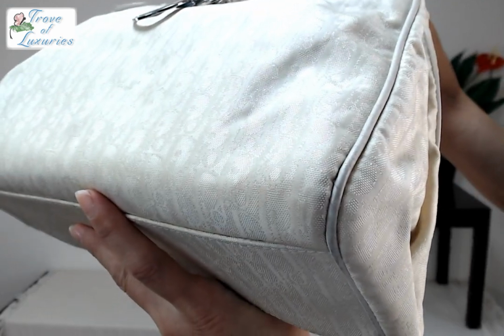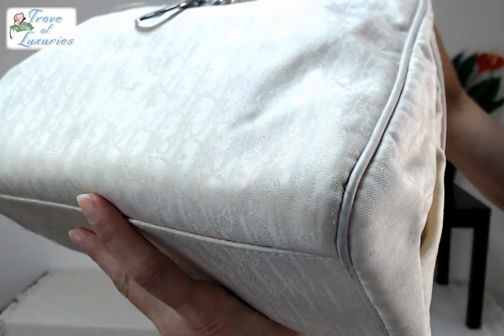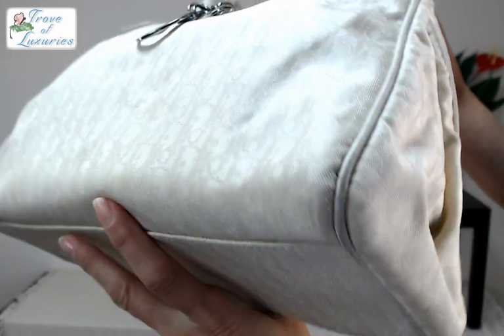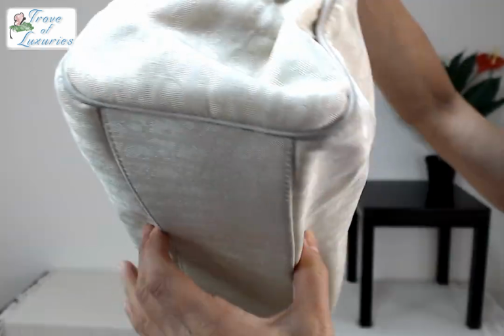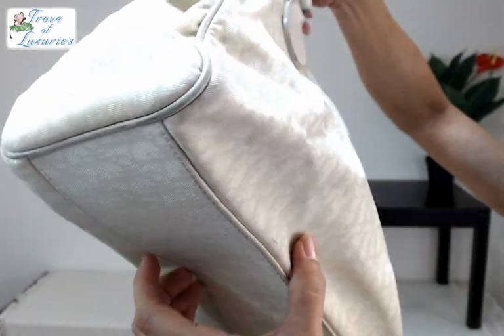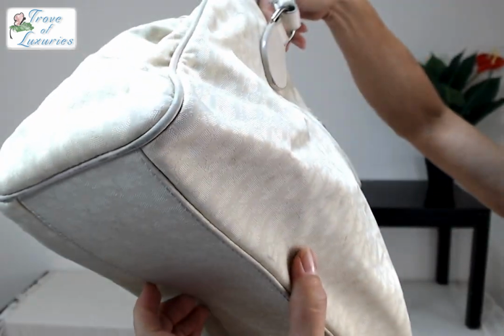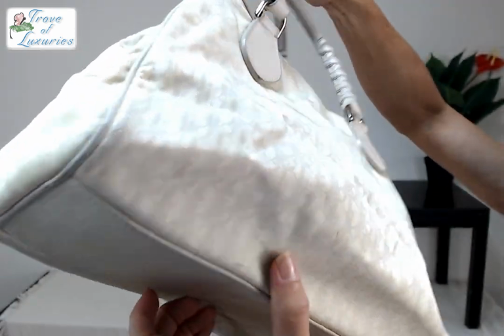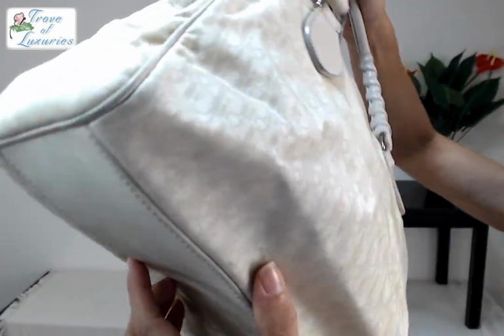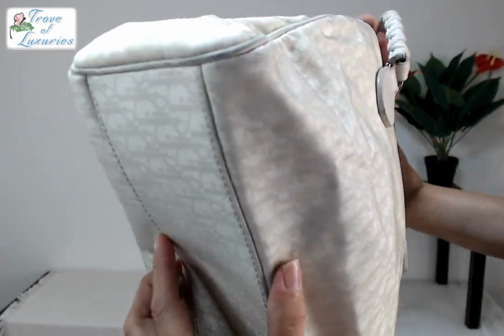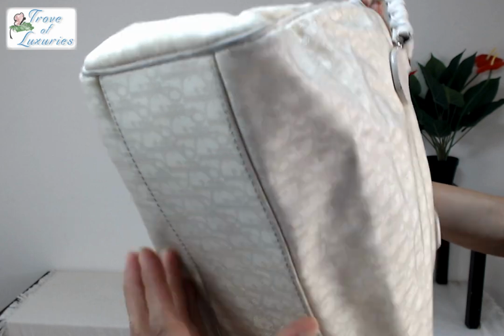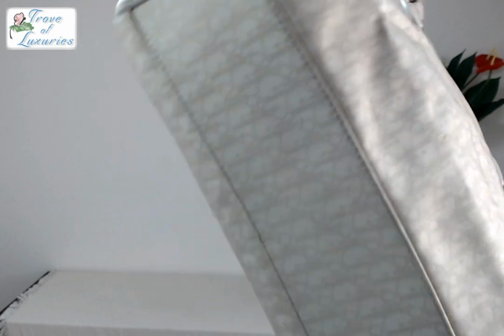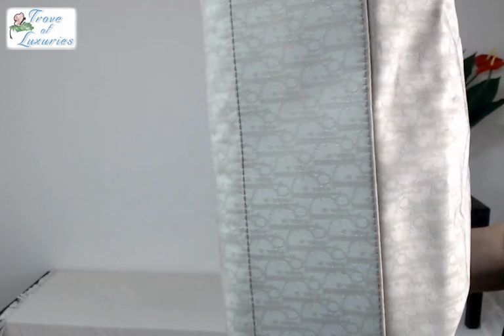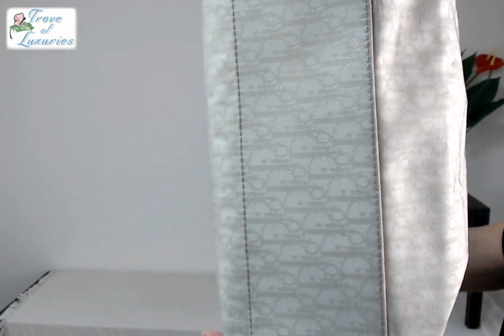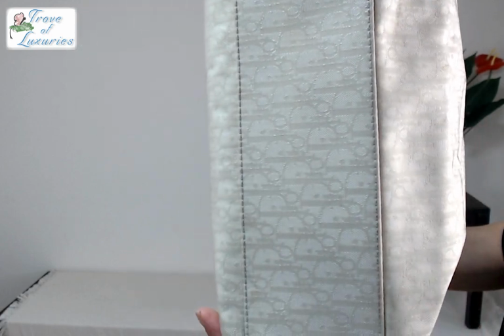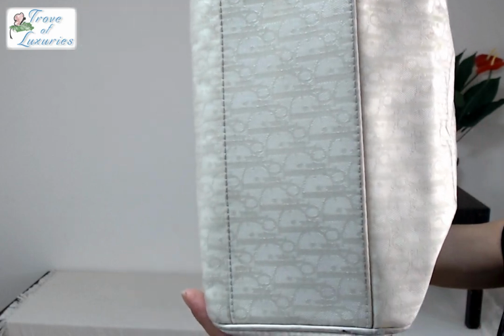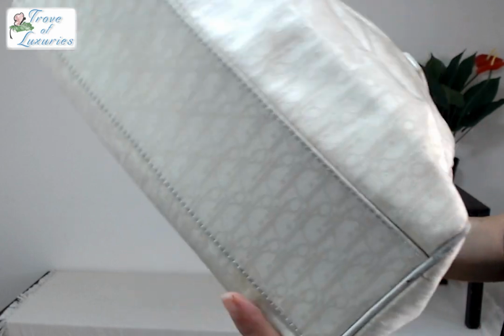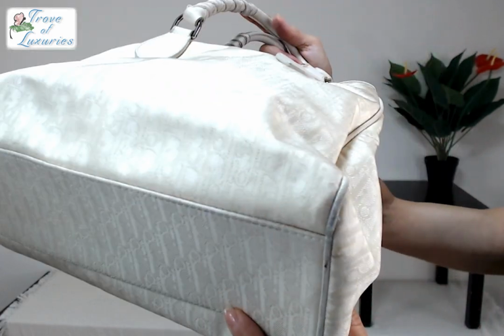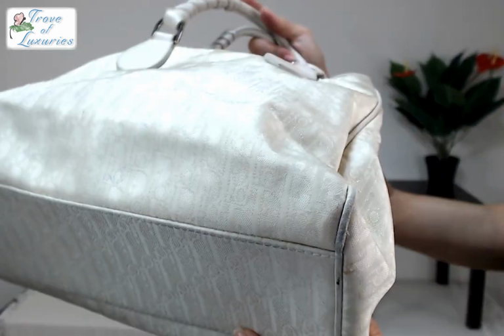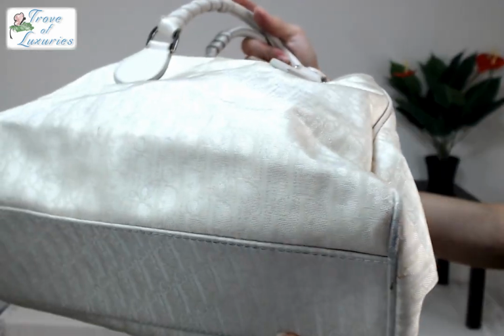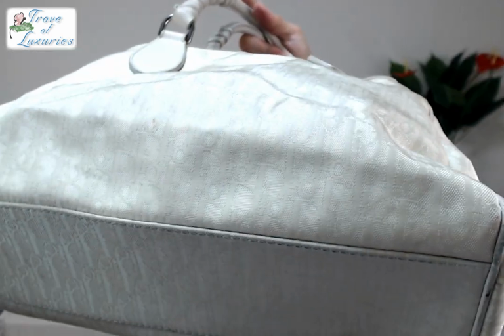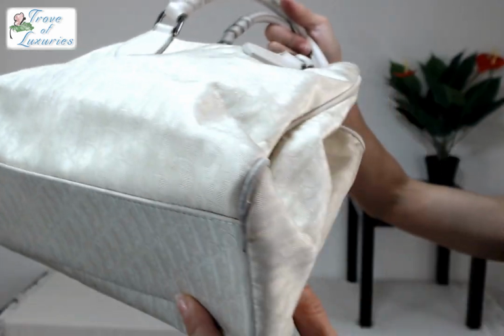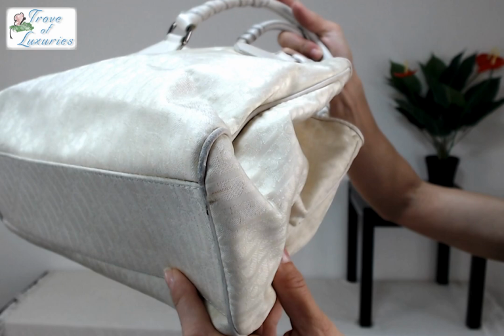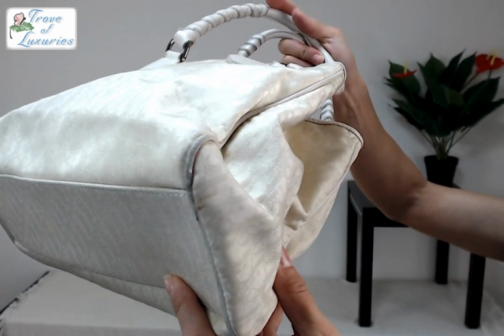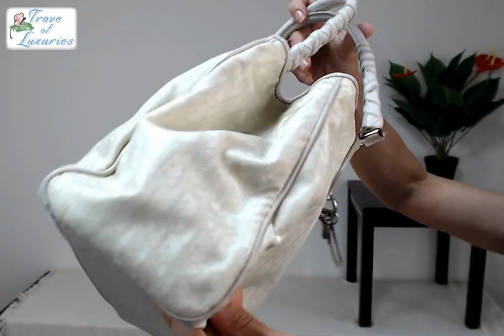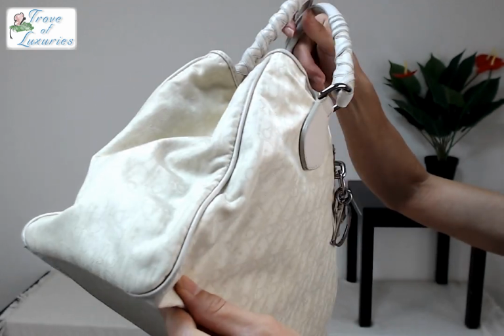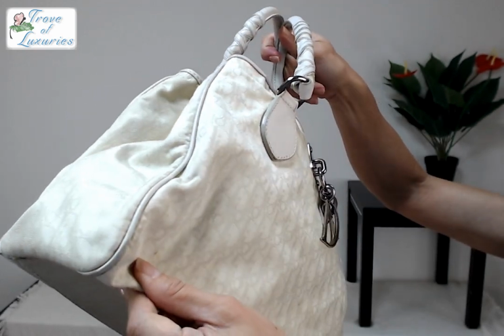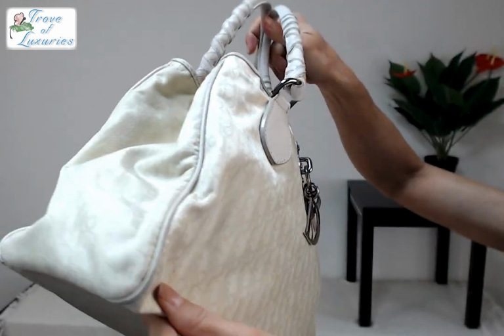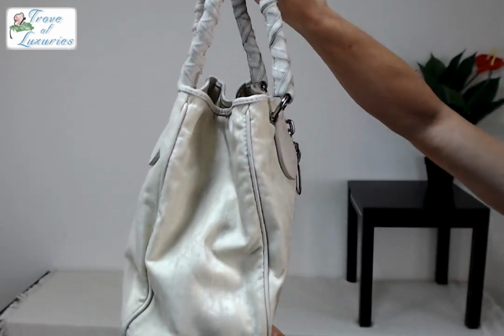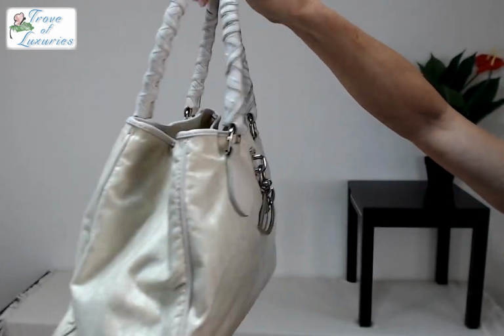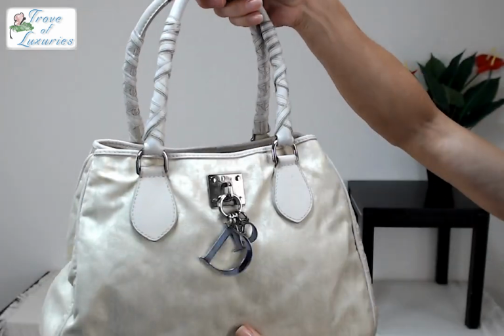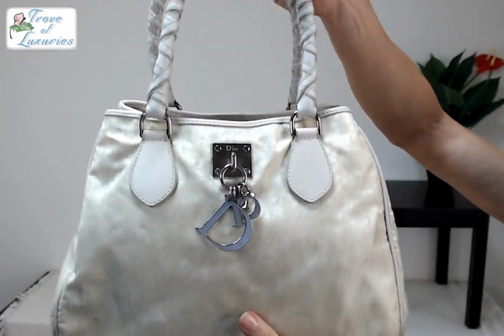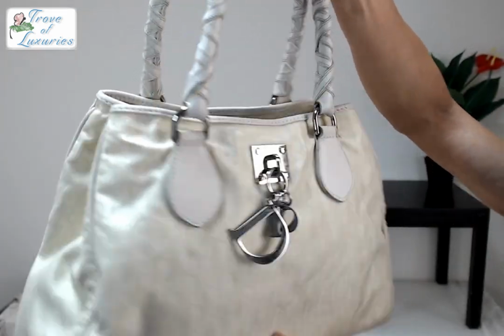Piping is intact, it's got a little bit of rubbing — that is about it. Look at the bottom, it is clean. See that Trotter looking beautiful. Here's the other side, a little bit of rubbing, but again a very solid B.